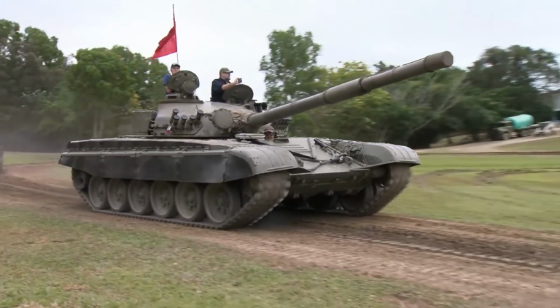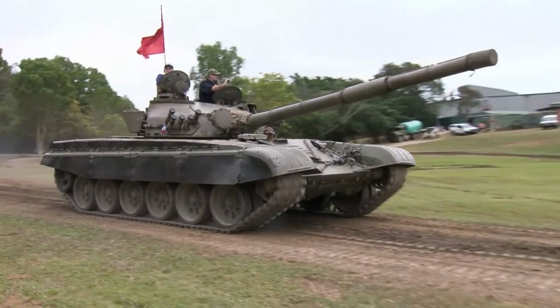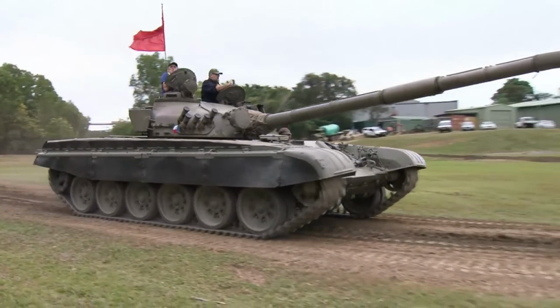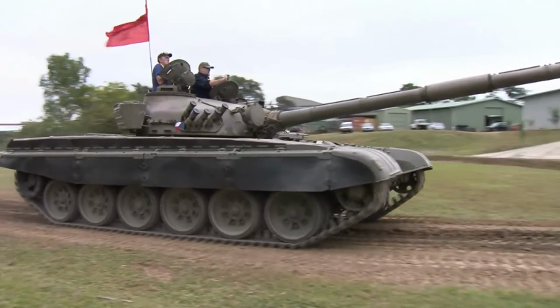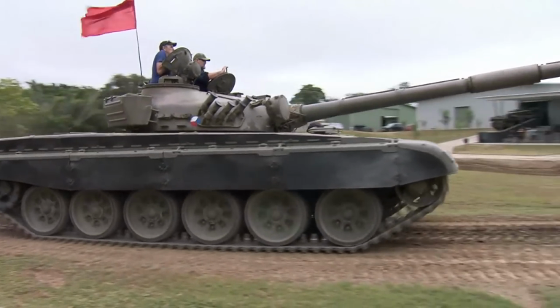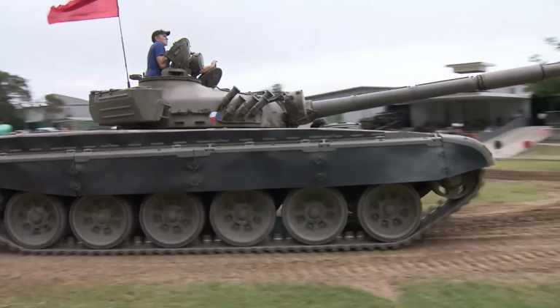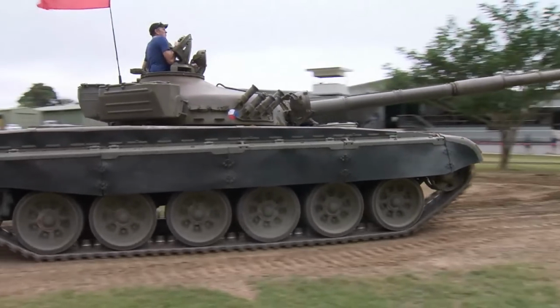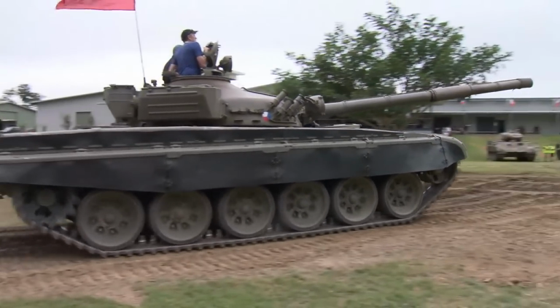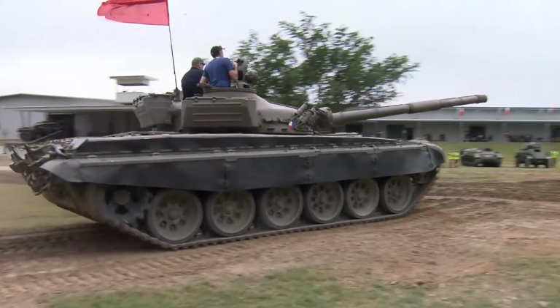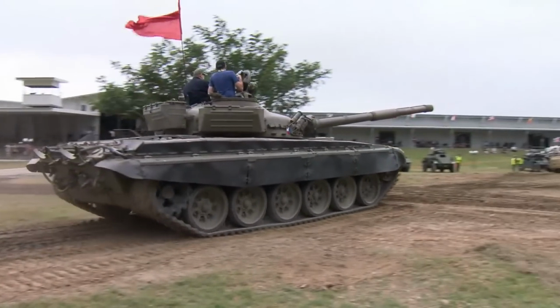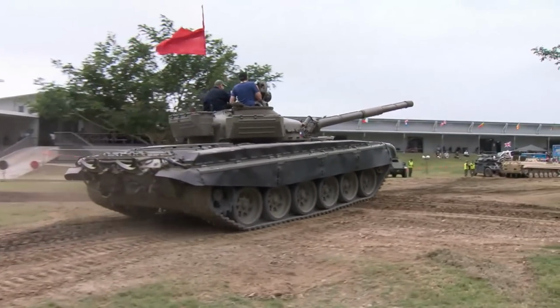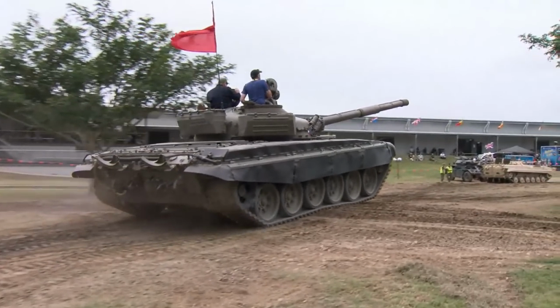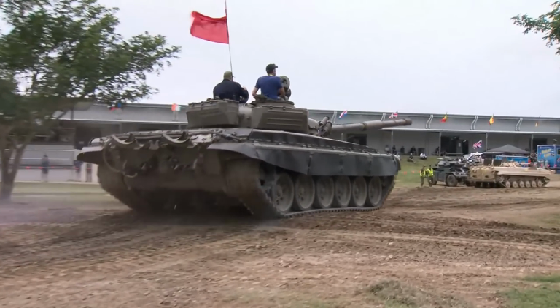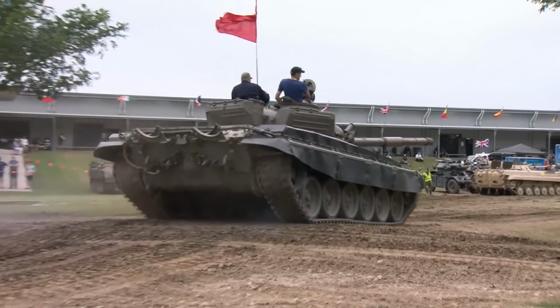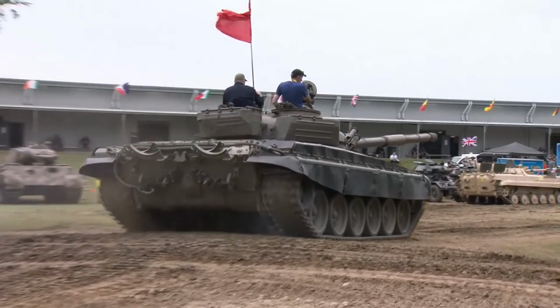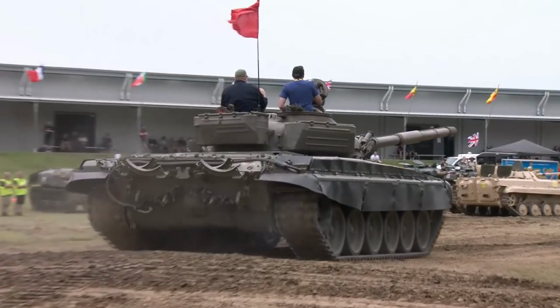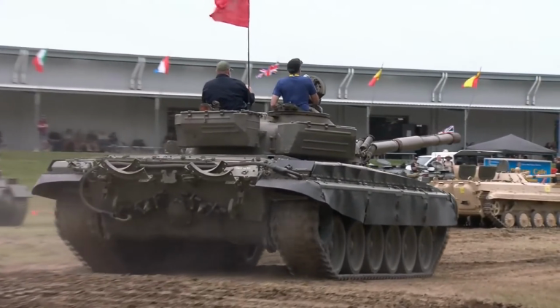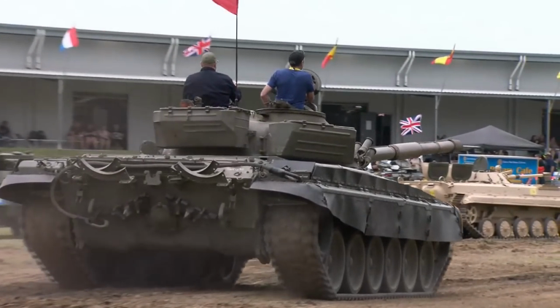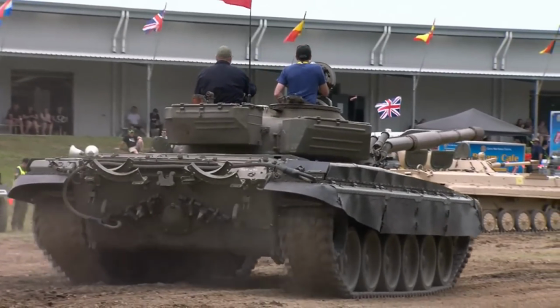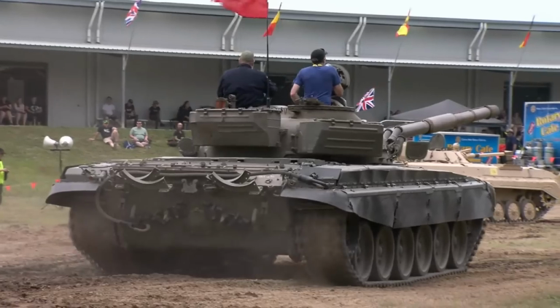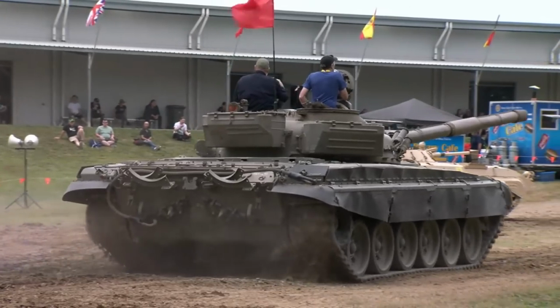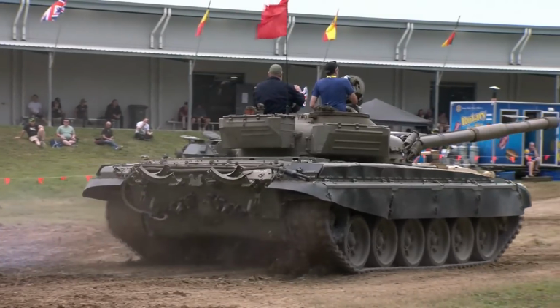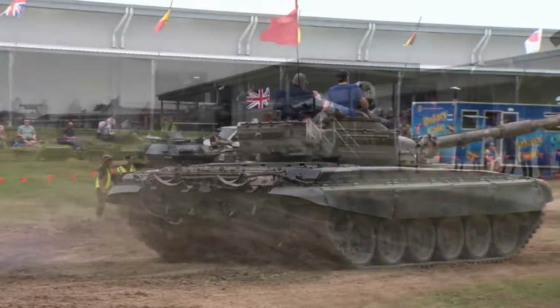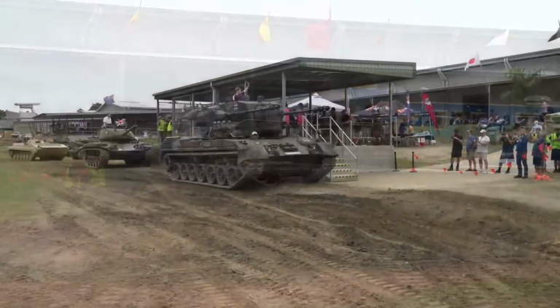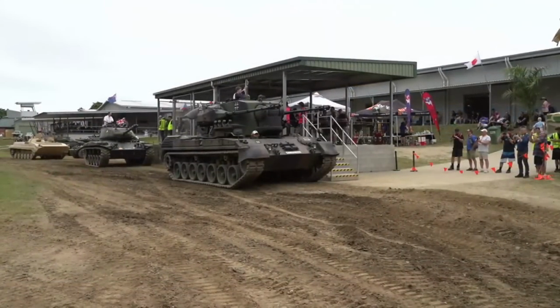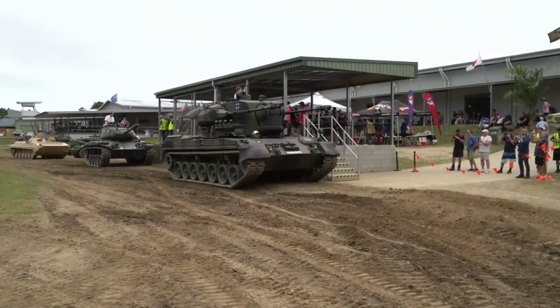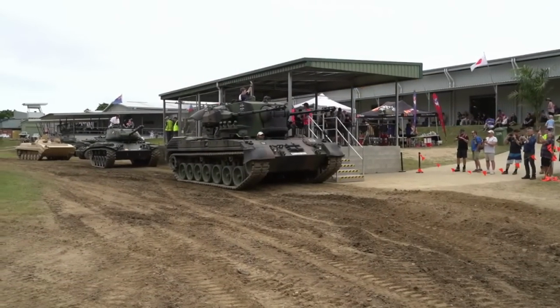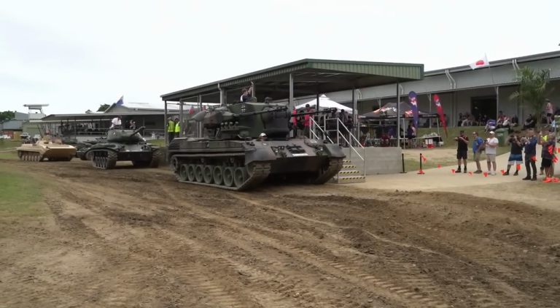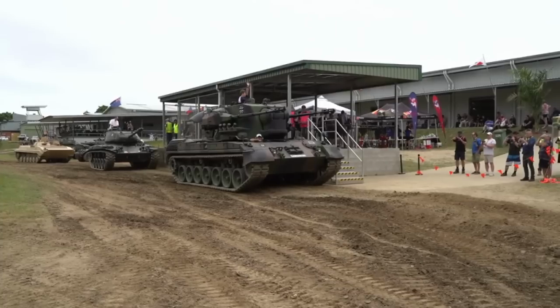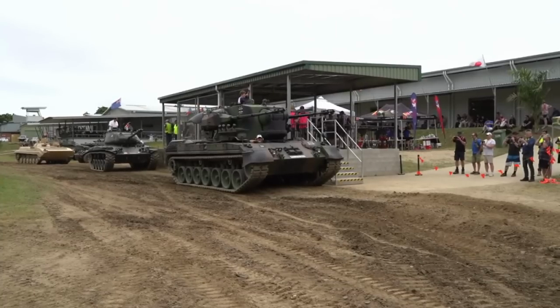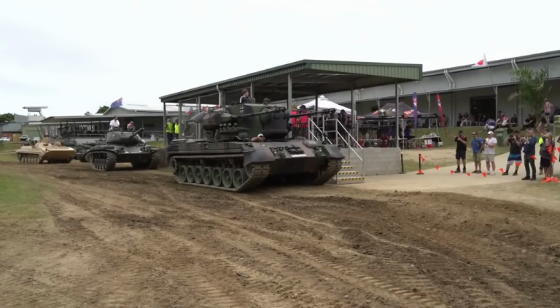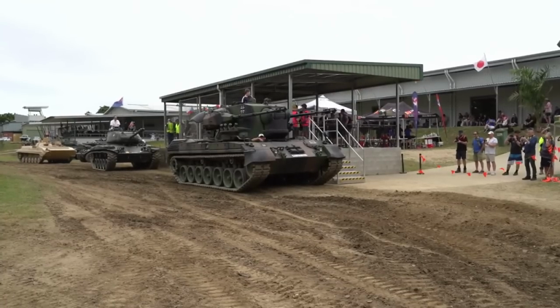That's the T-72 there, driven by Cameron Stone — he'll be driving that all day. He loves that thing, he absolutely loves it, he likes it more than his own tanks. And by the time he climbs out of the vehicle at lunchtime he'll be just covered in sweat and brown.